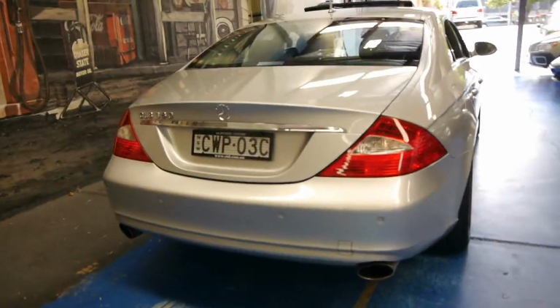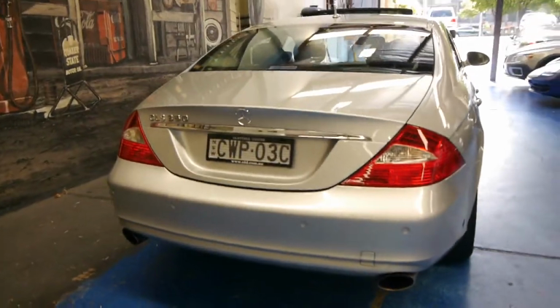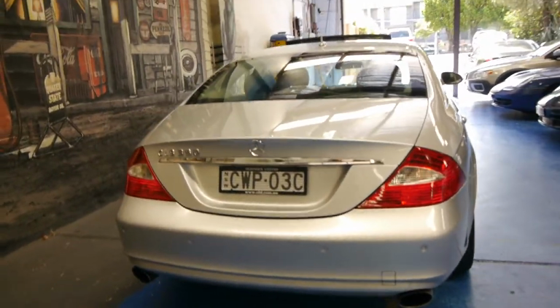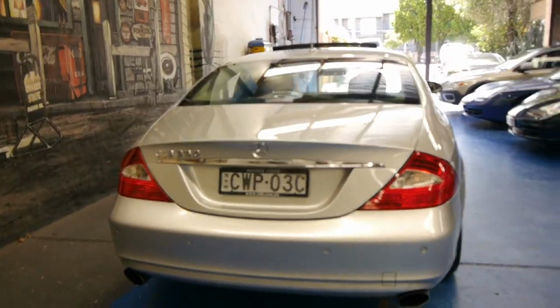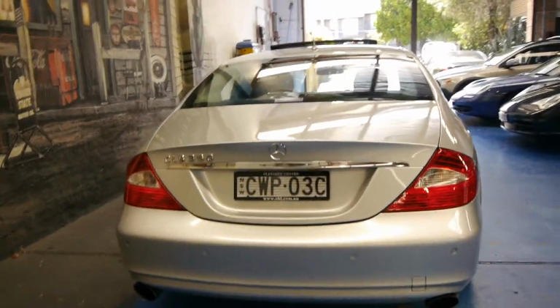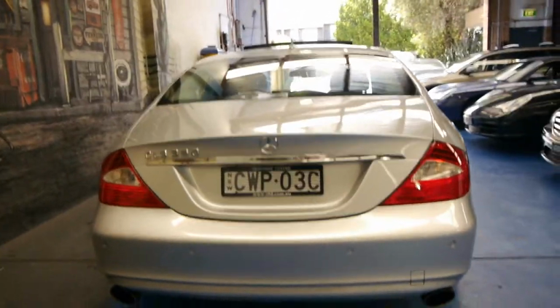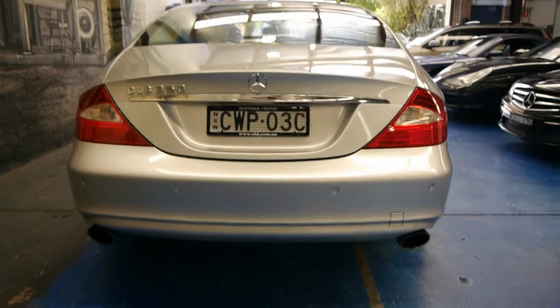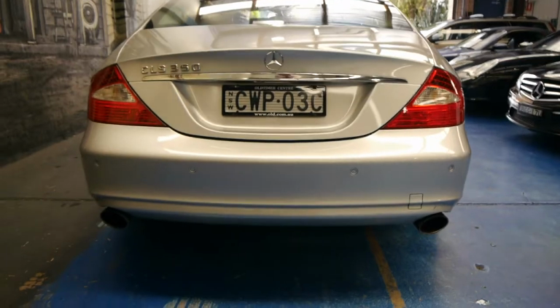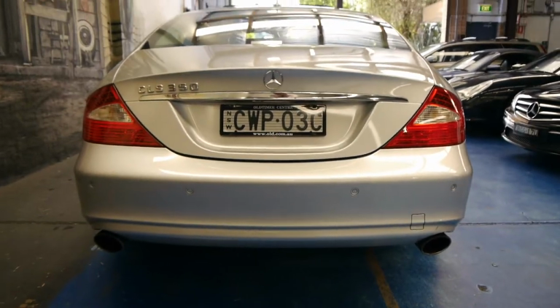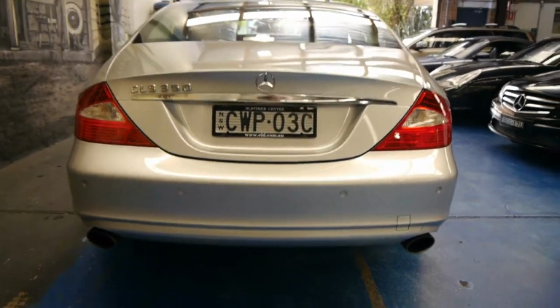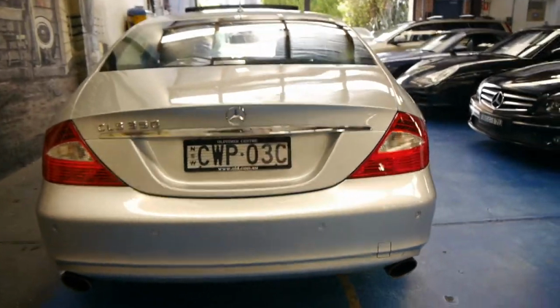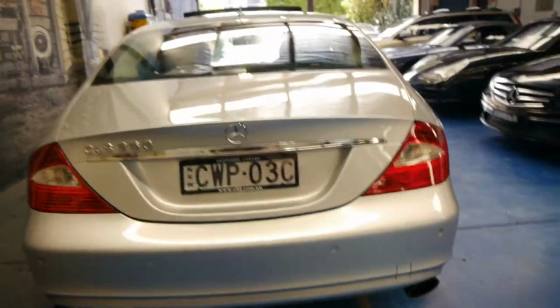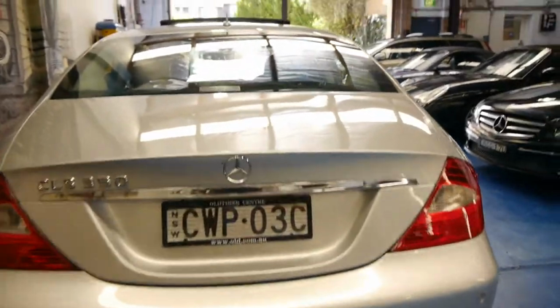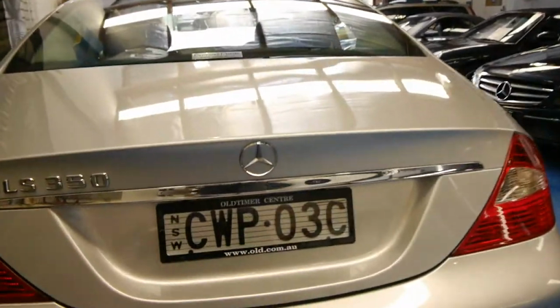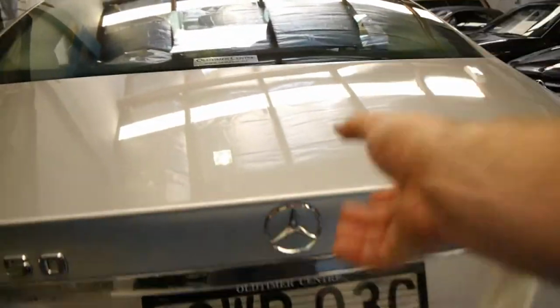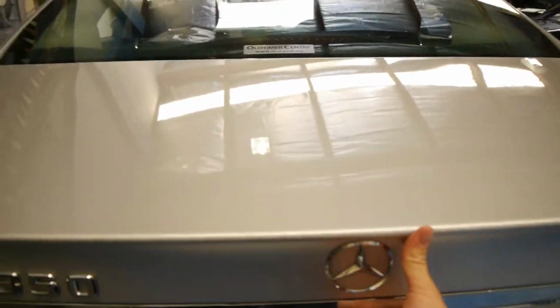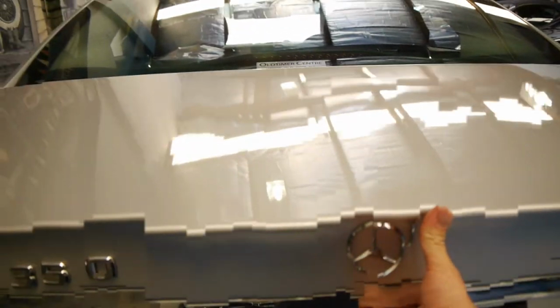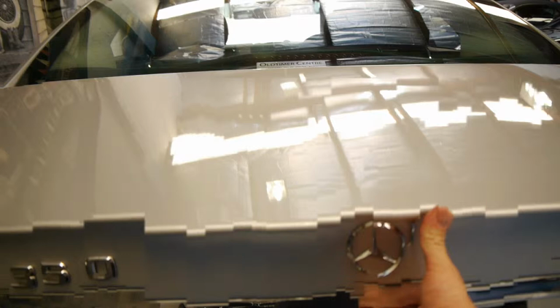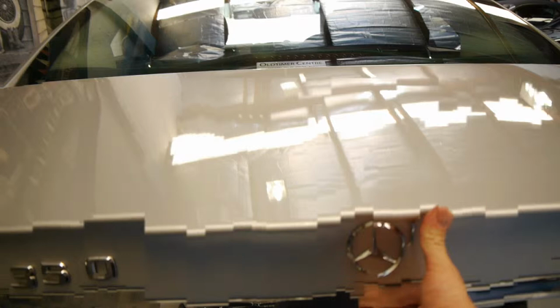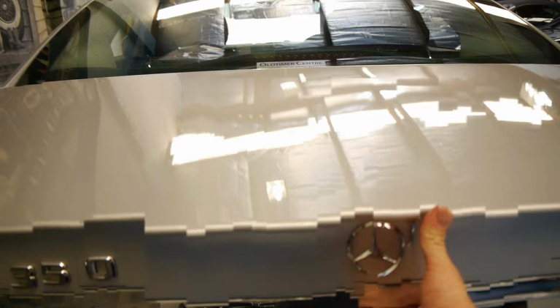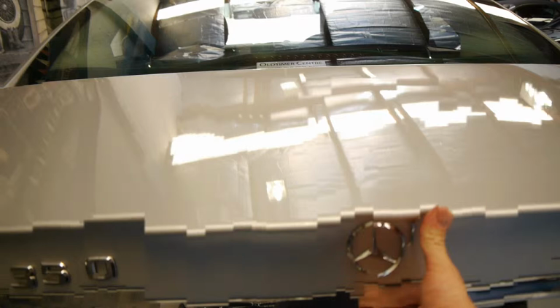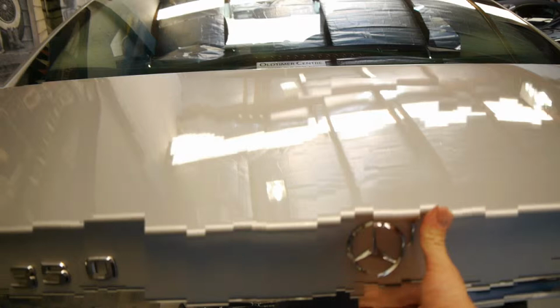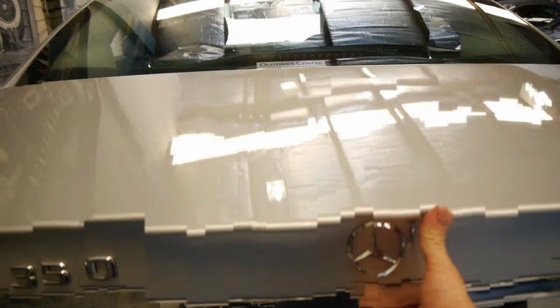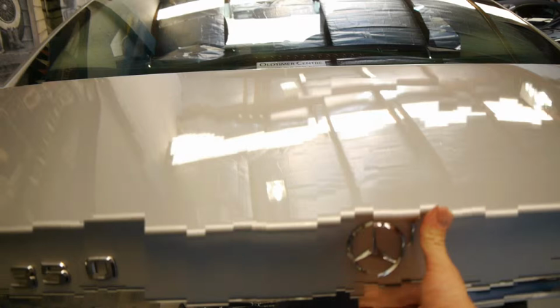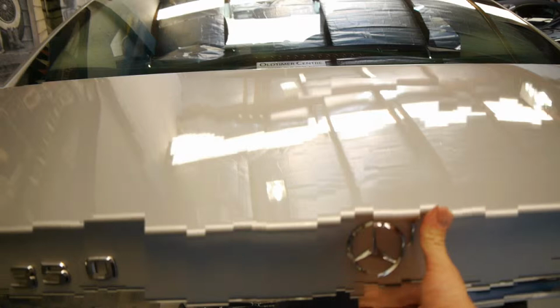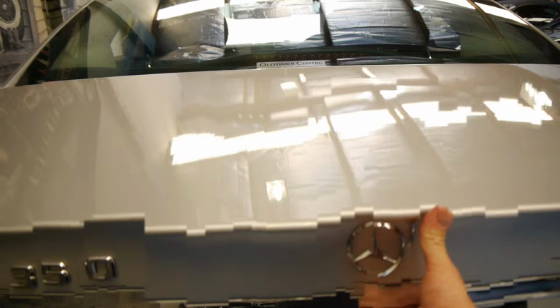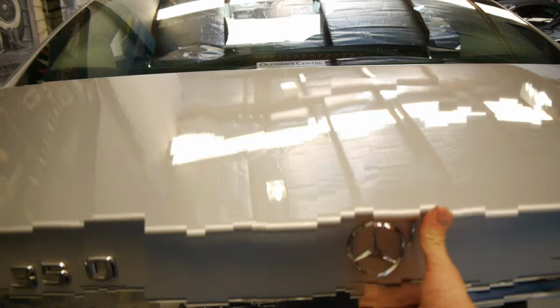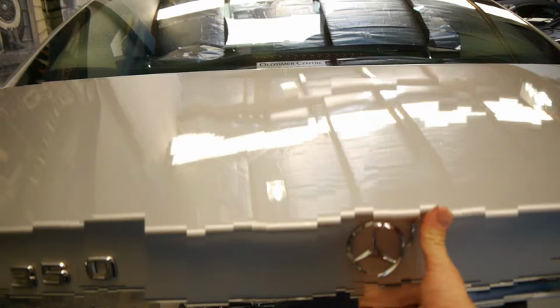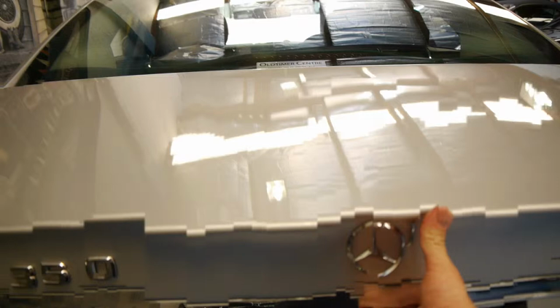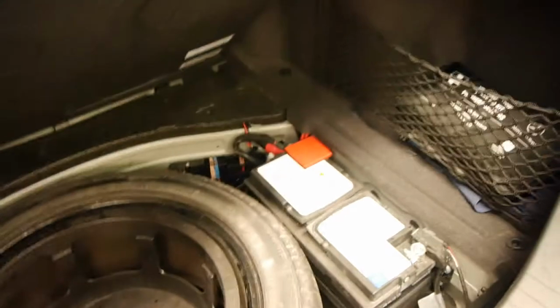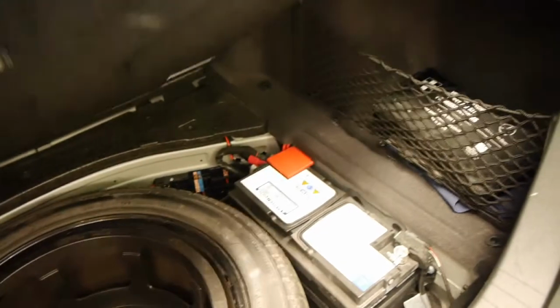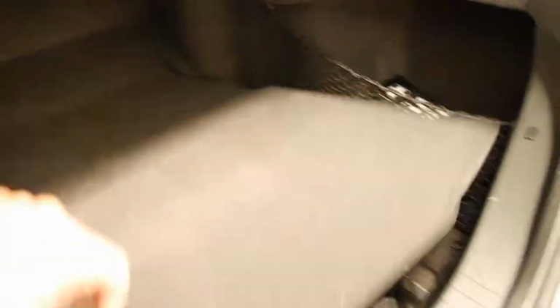All of them have front and rear parking sensors. It's got the very nice twin exhaust system.